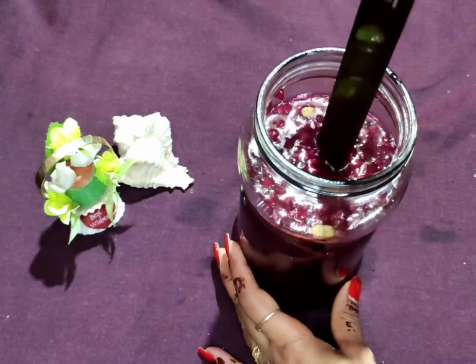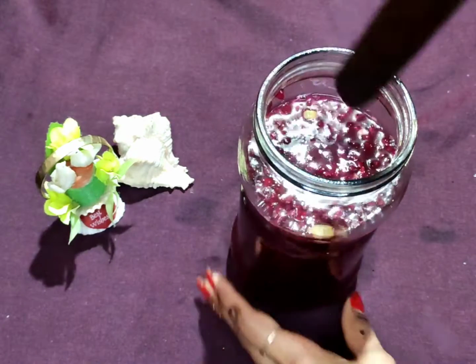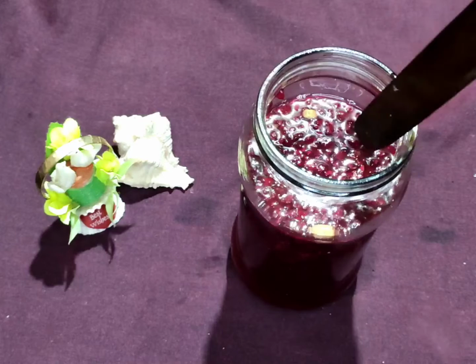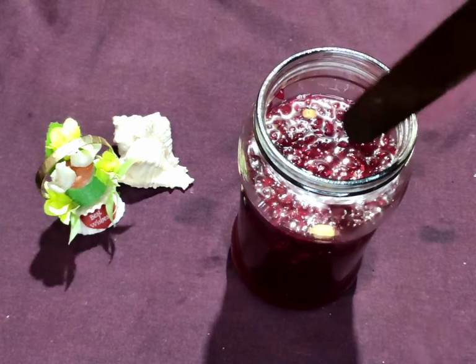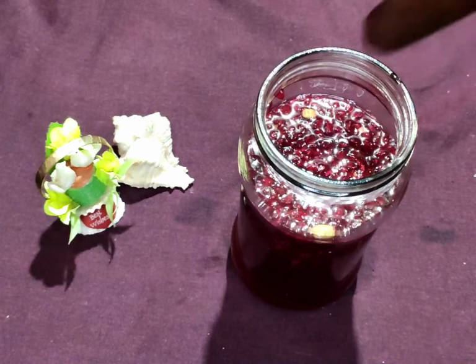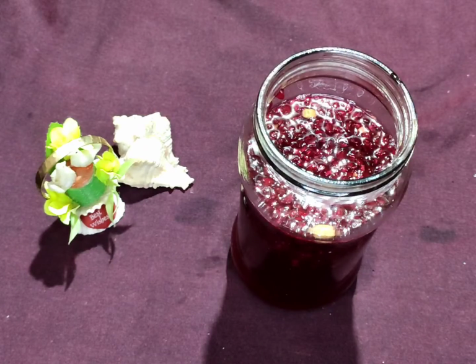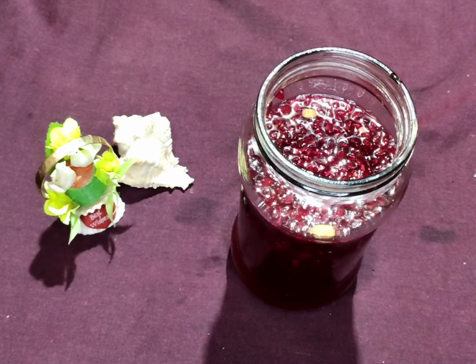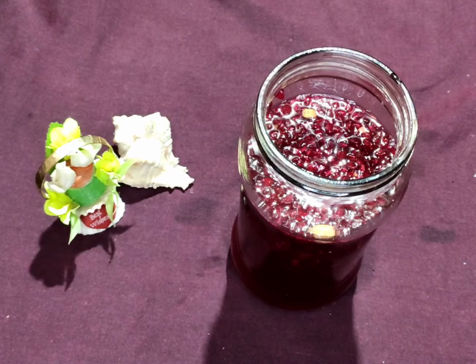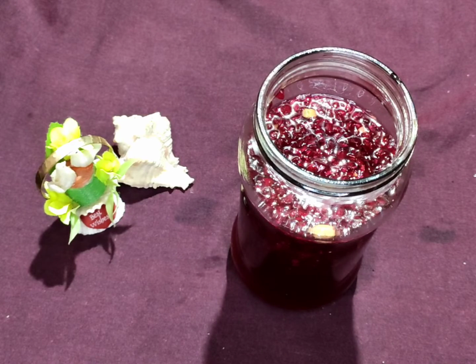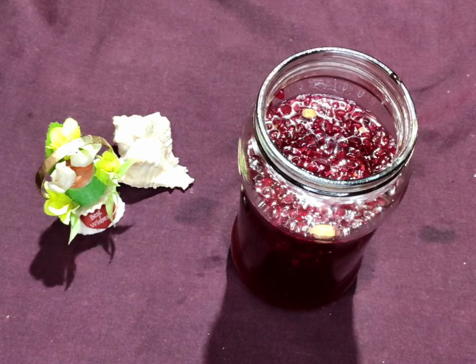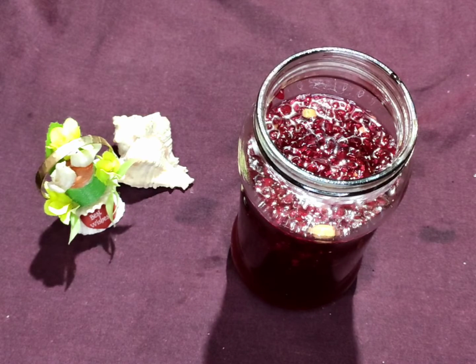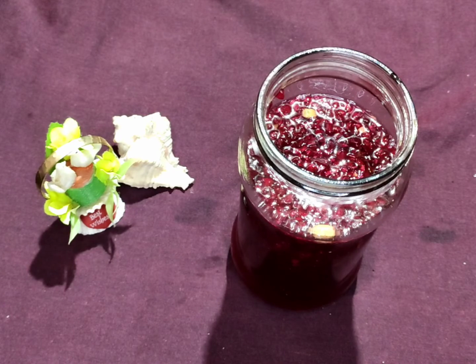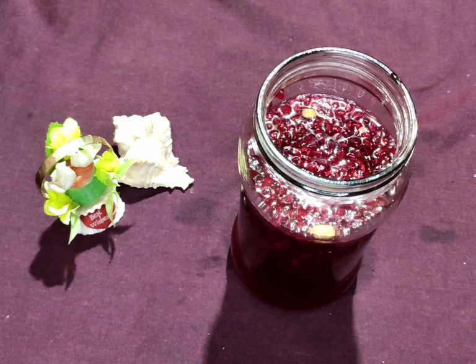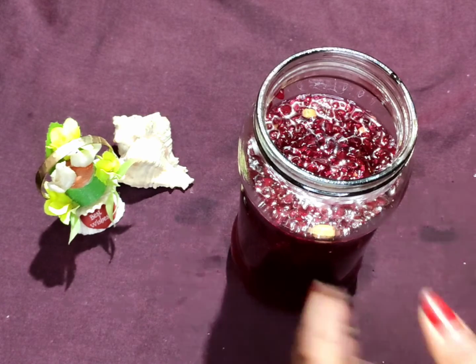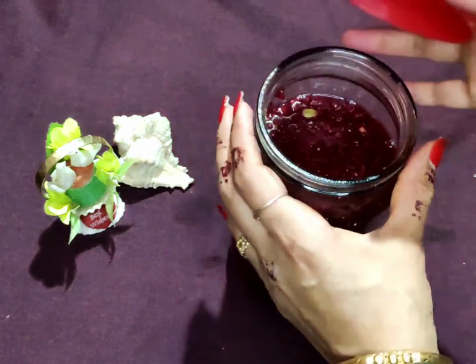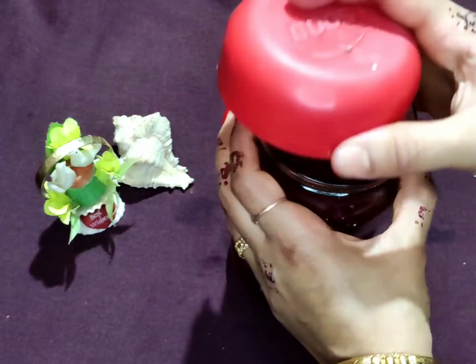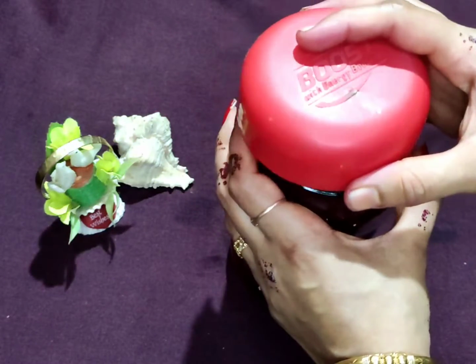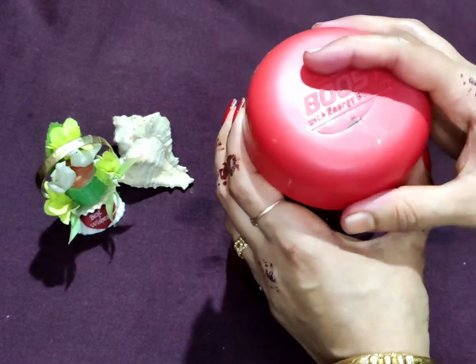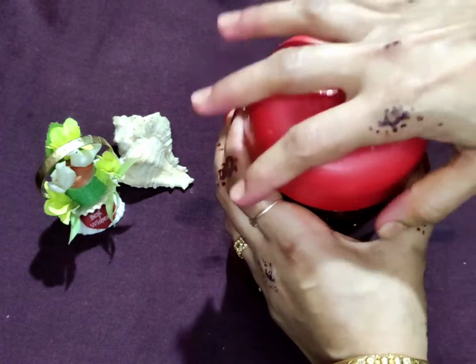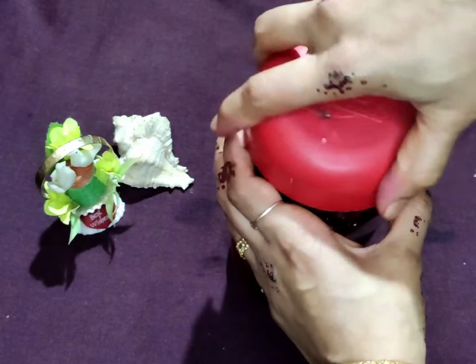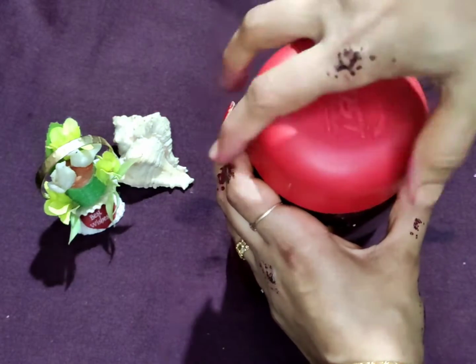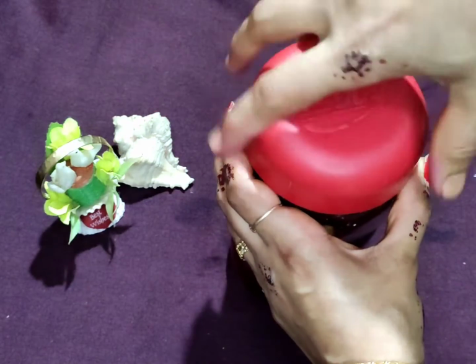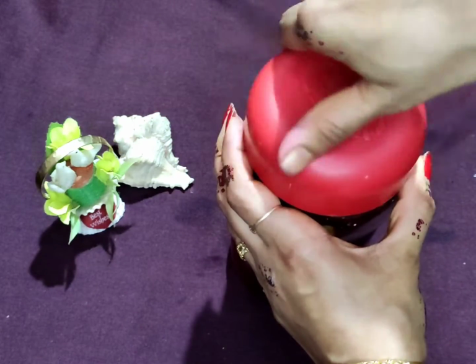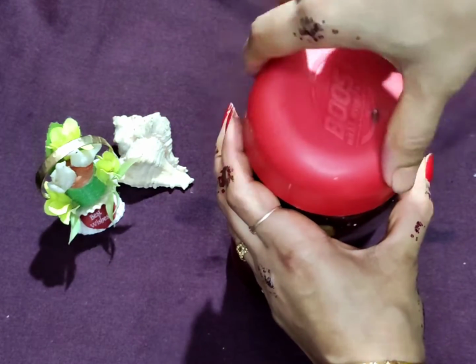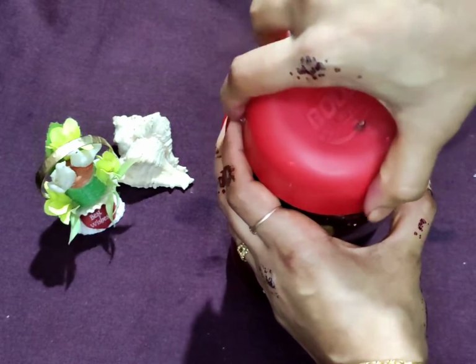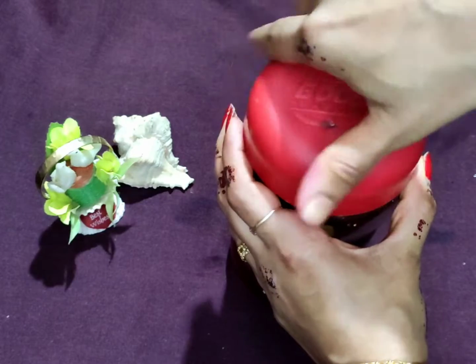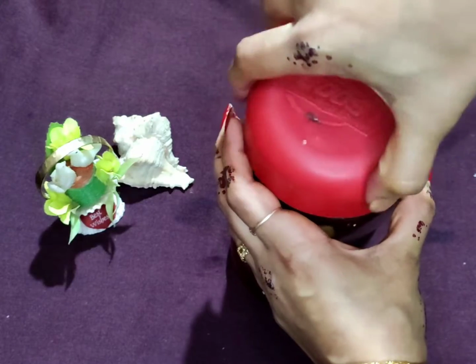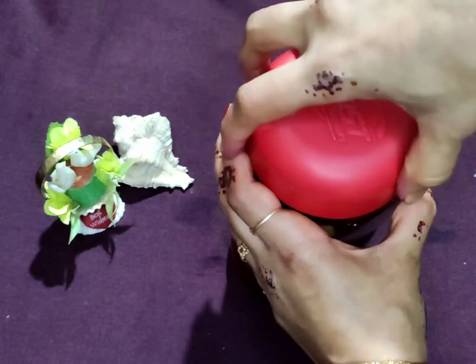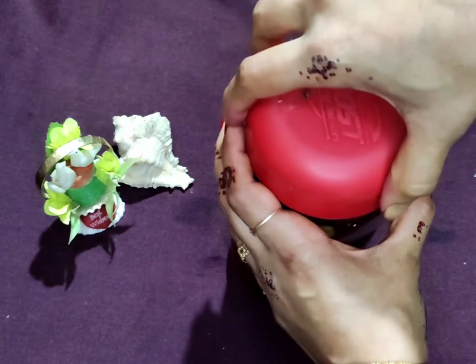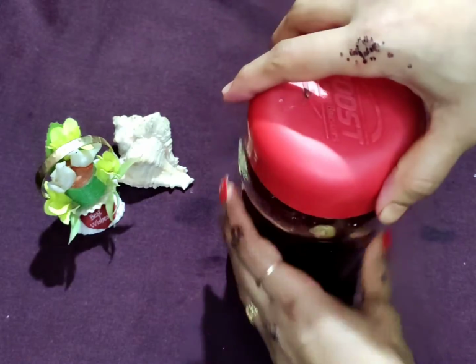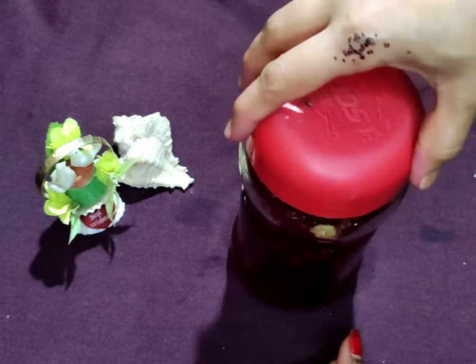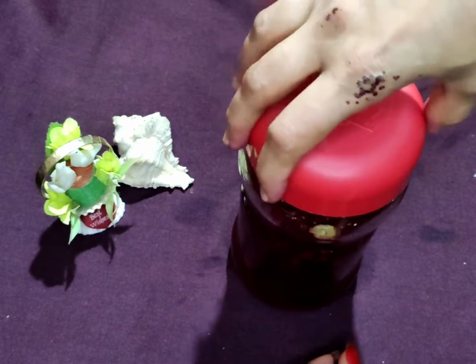Then we will open the wine and the smell will be done with the cinnamon powder. Then we will taste the wine and it will be a refreshing feeling. This is how we usually do the wine.